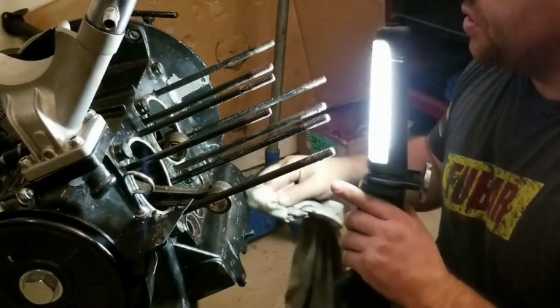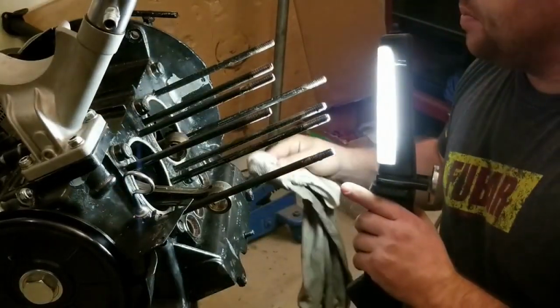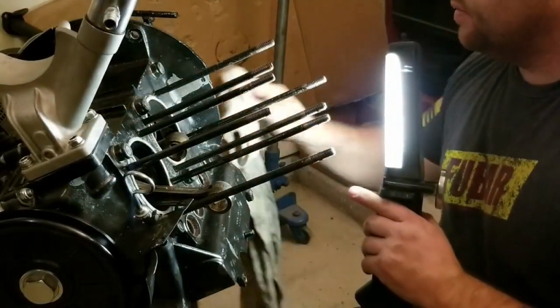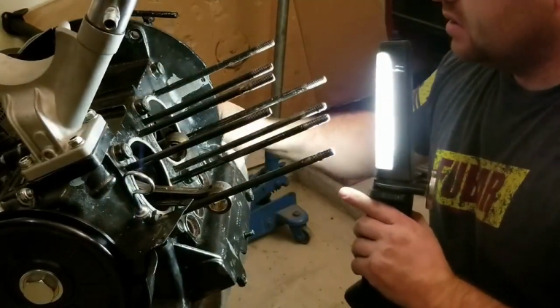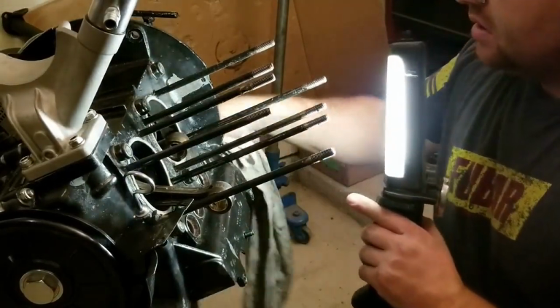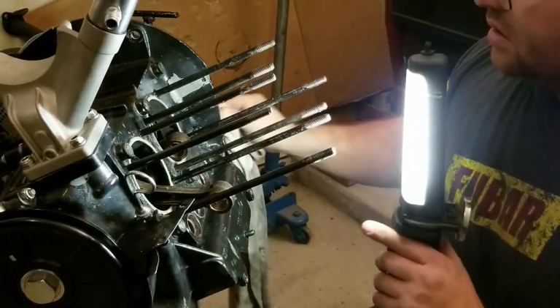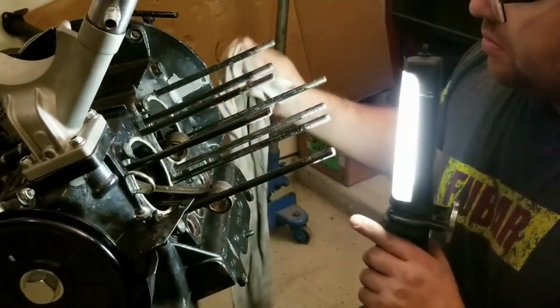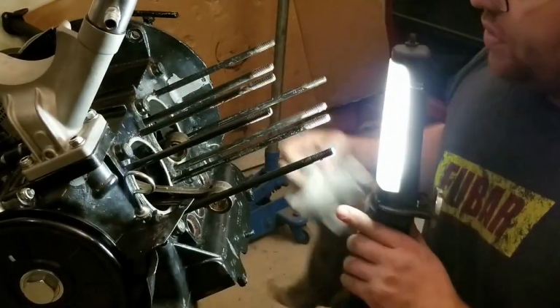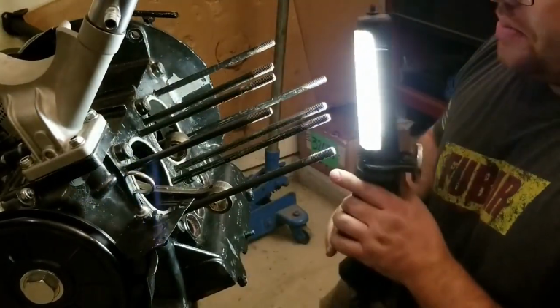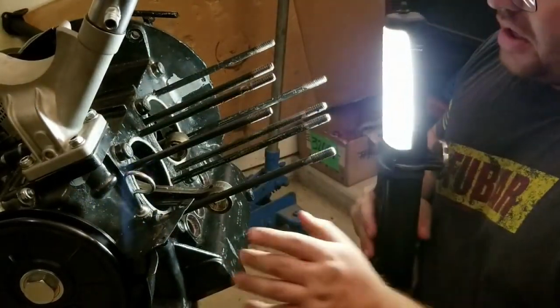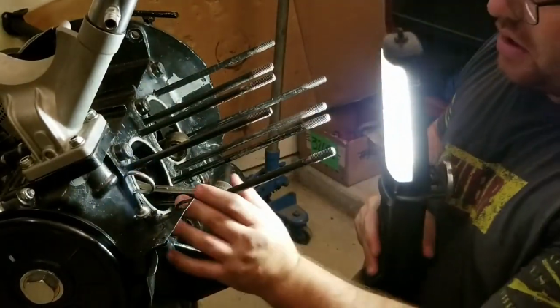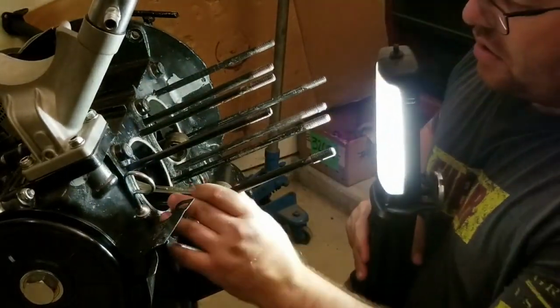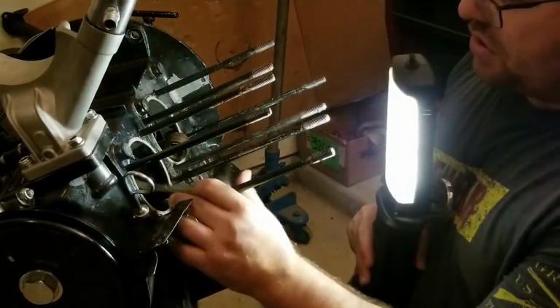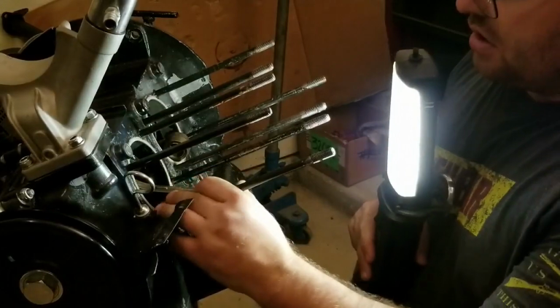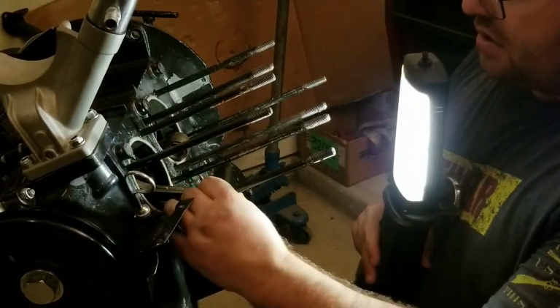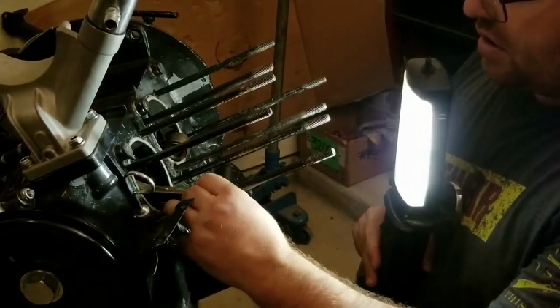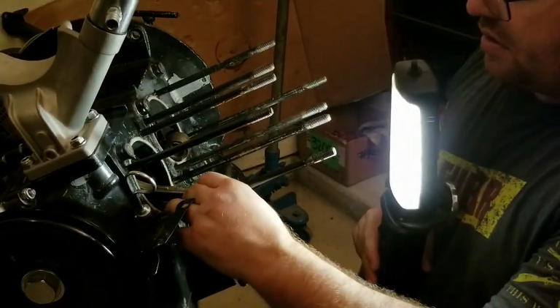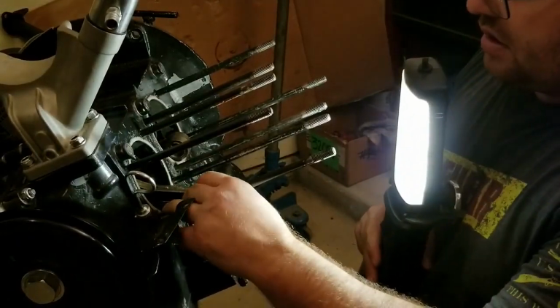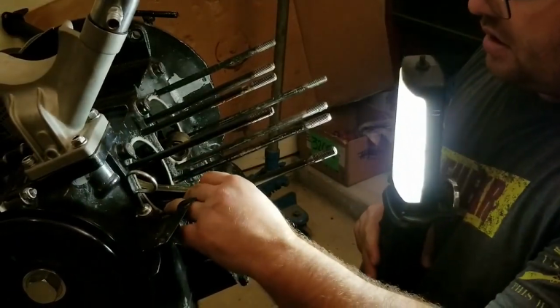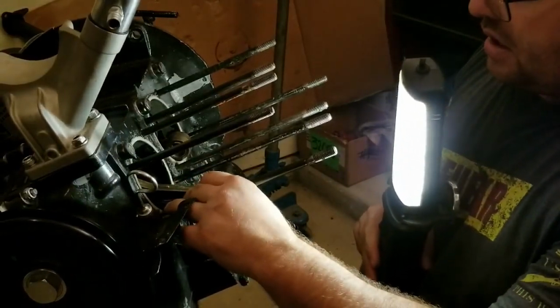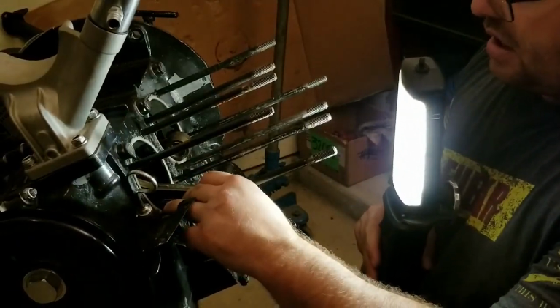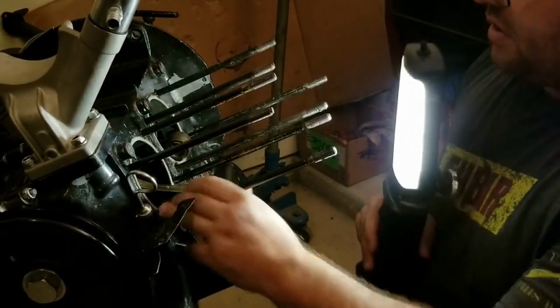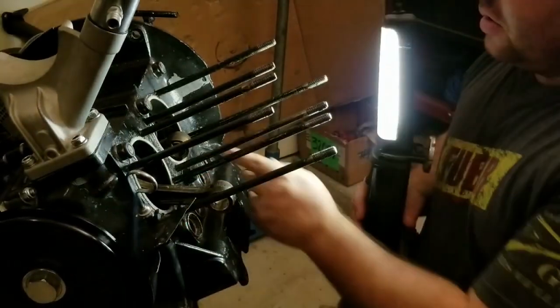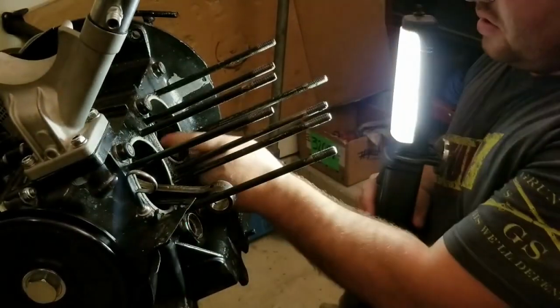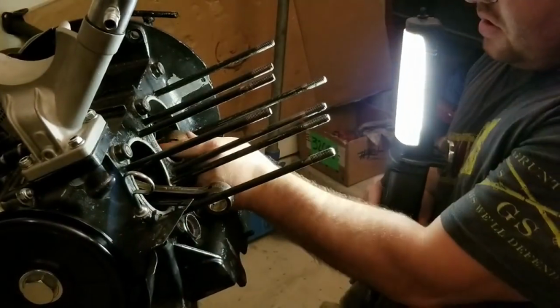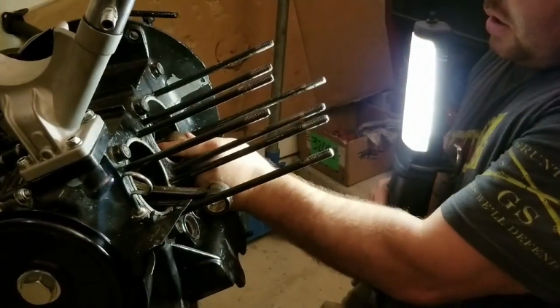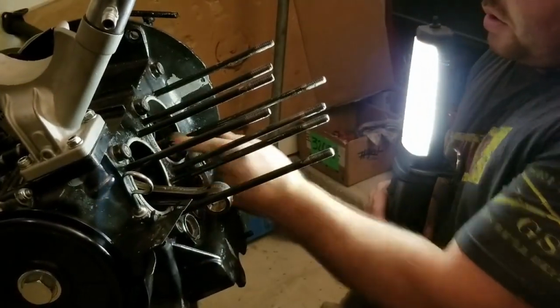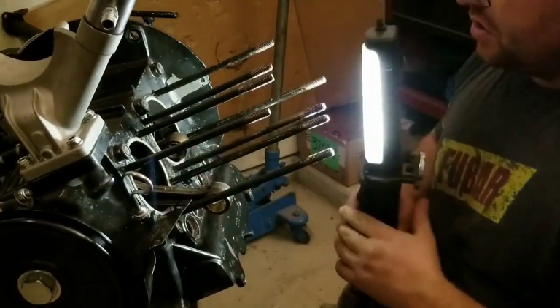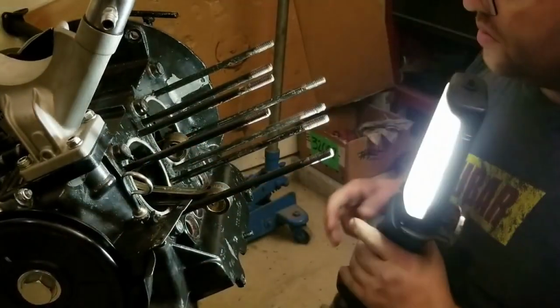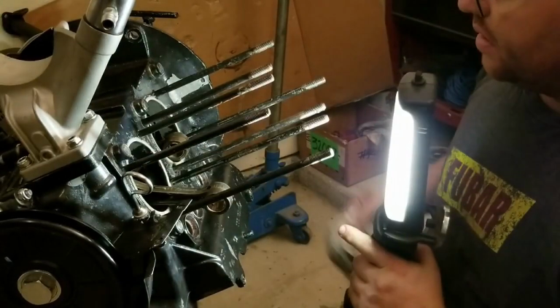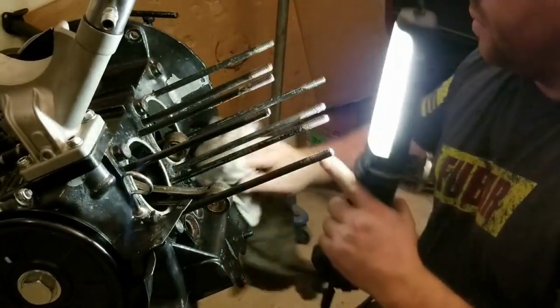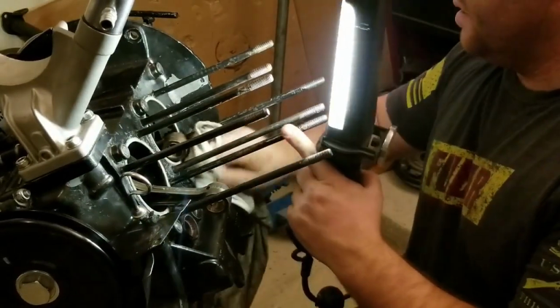Overall, looking at everything, it looks good. Nothing crazy going on with my rods, and I think I need to get a deck height tool to be able to check the deck height correctly.